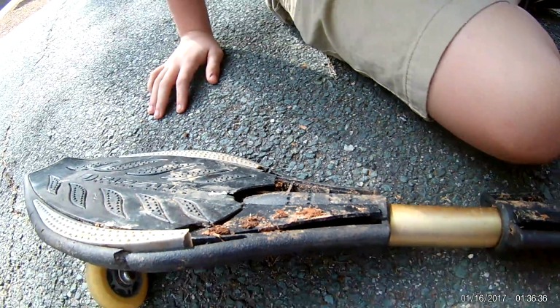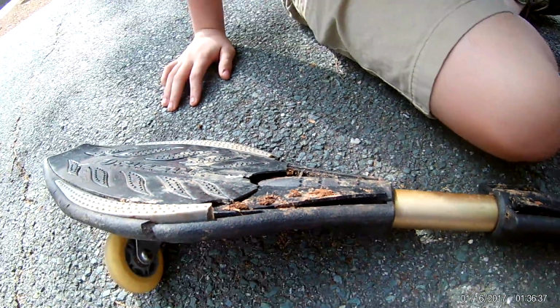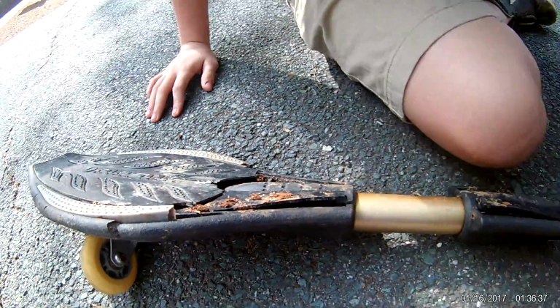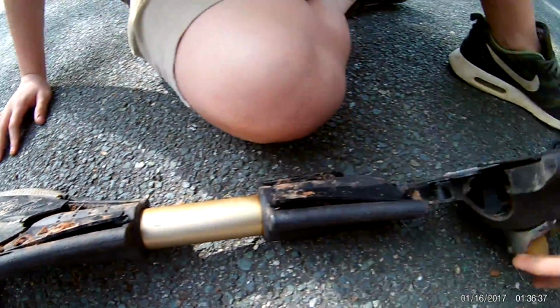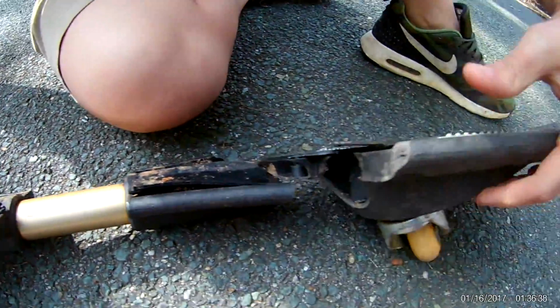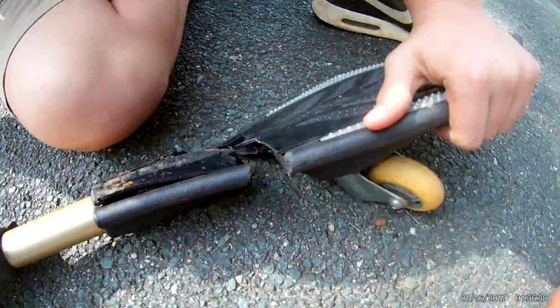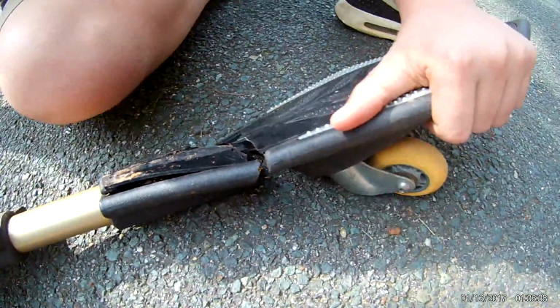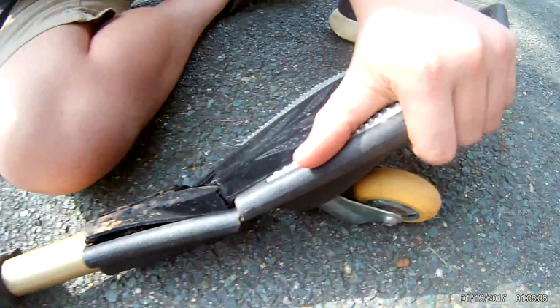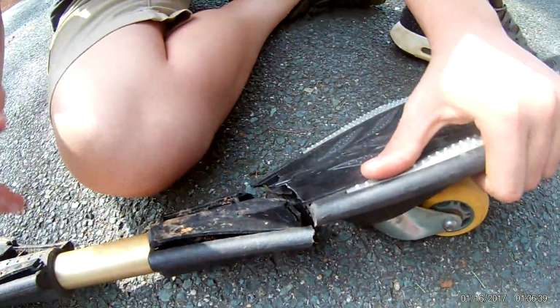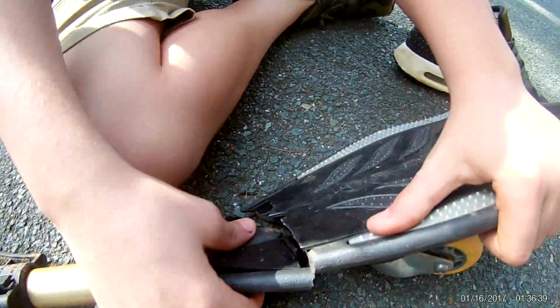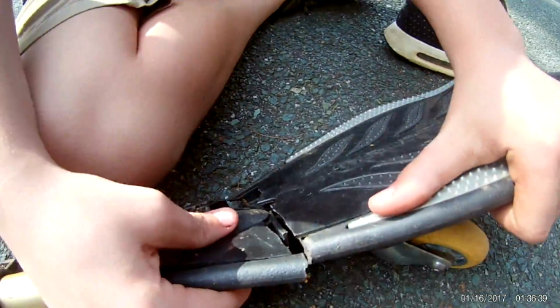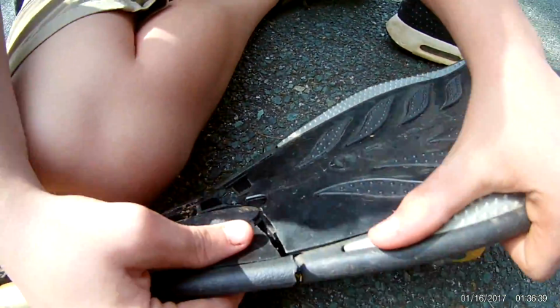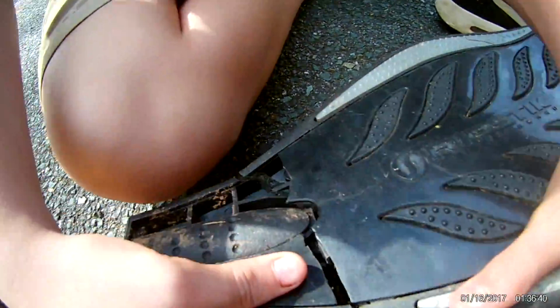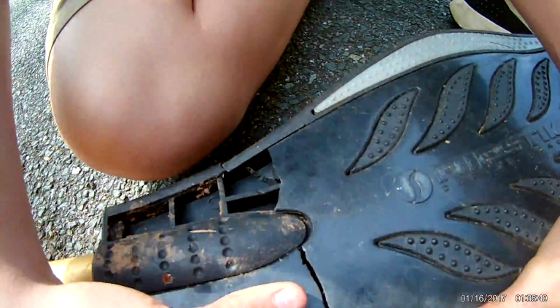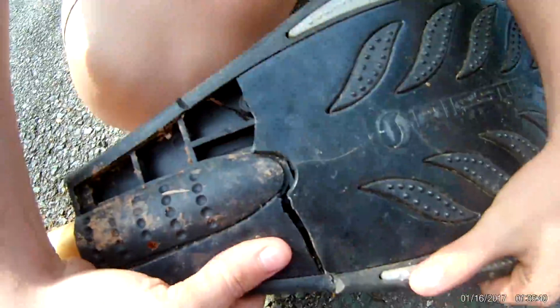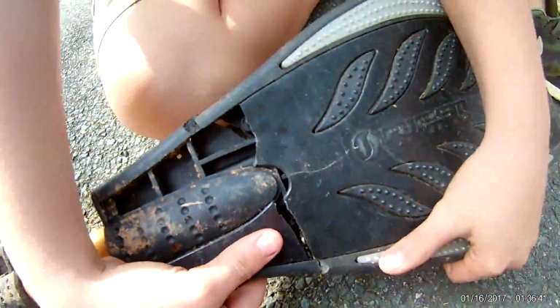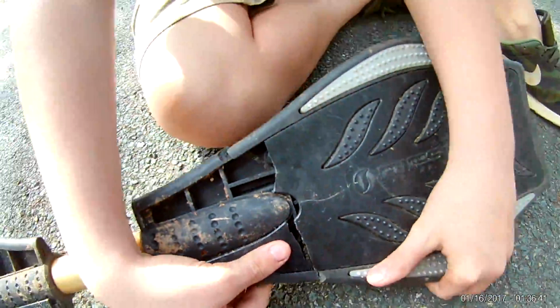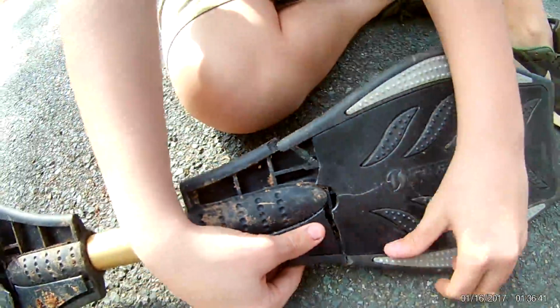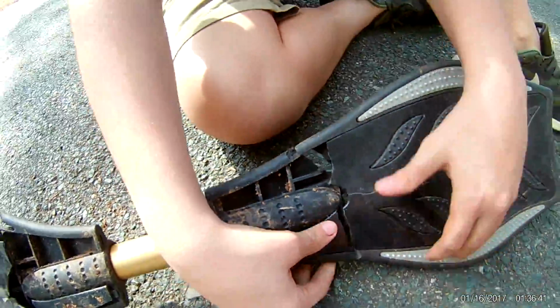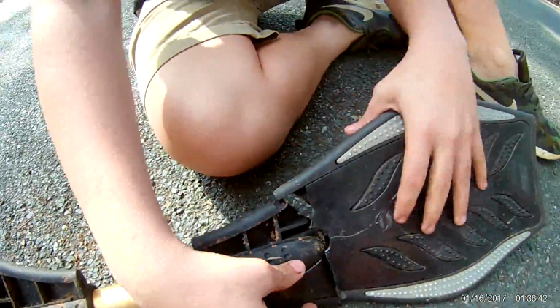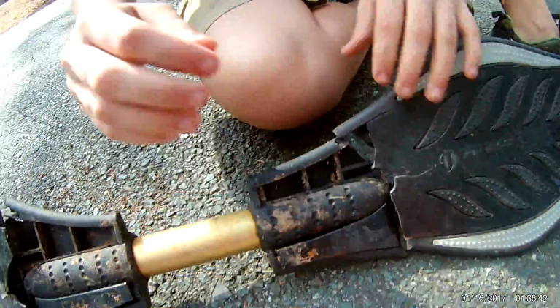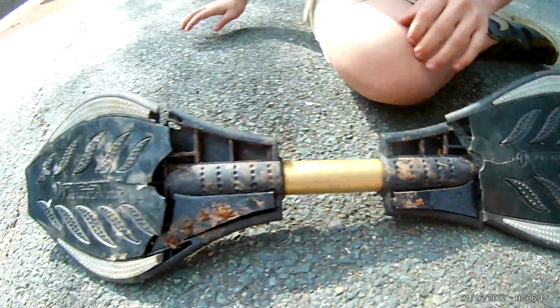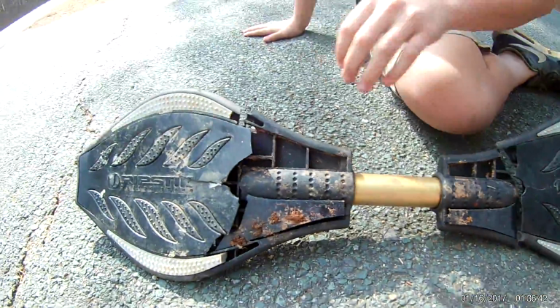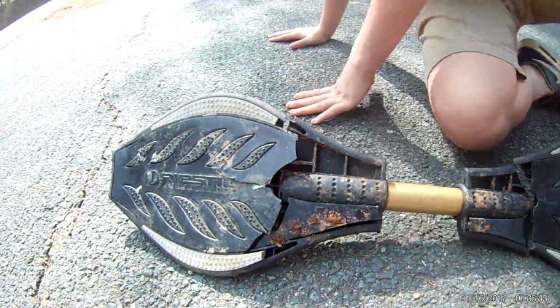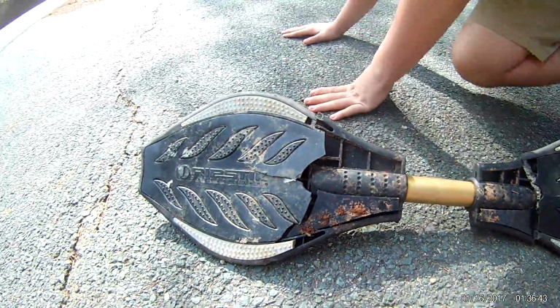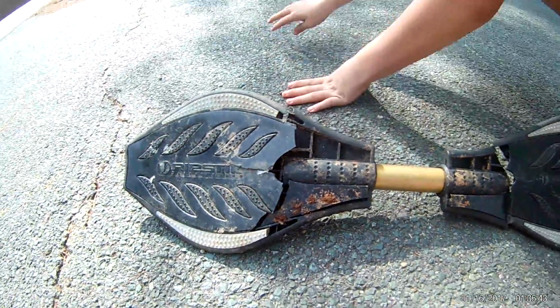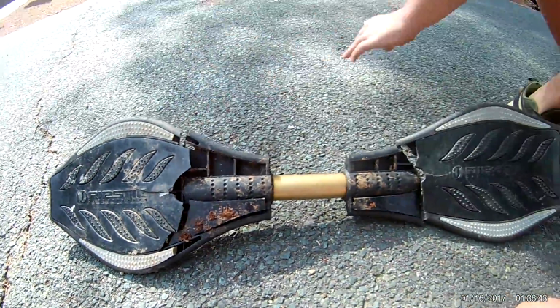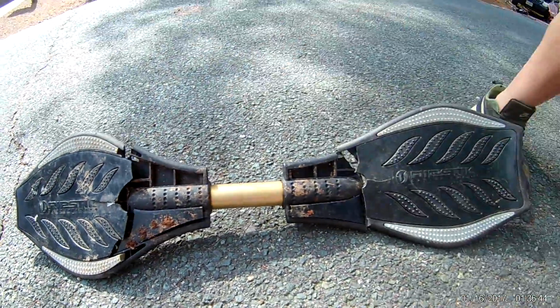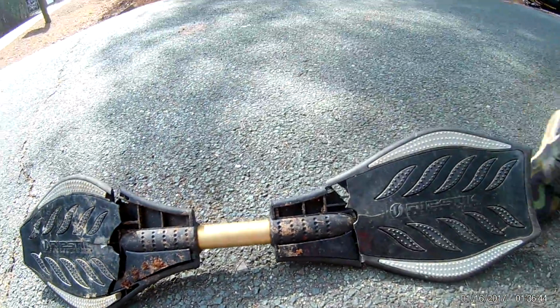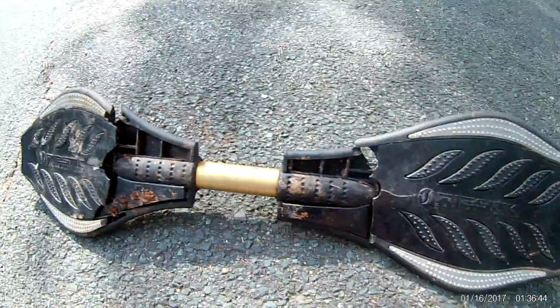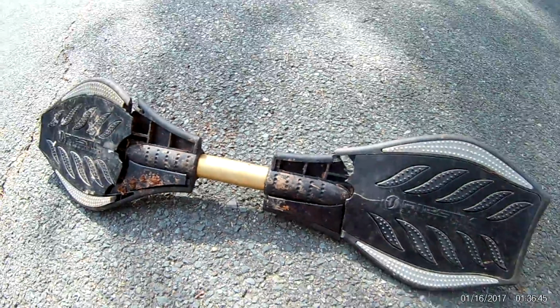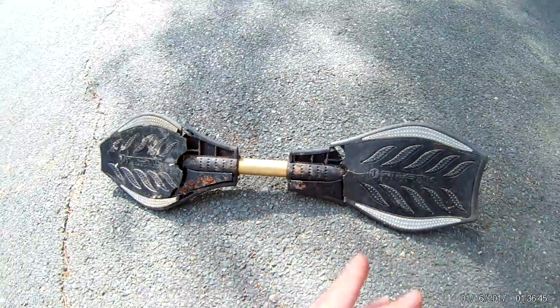So then you get this piece and you stick it on there like this — oh, it's upside down — and then you flip it over, and then alright.